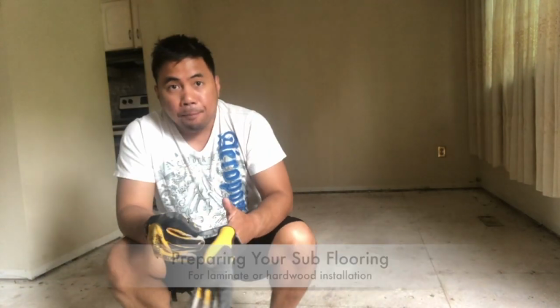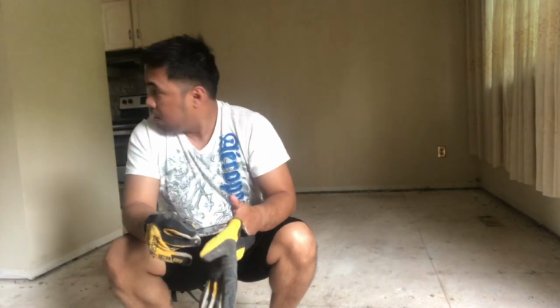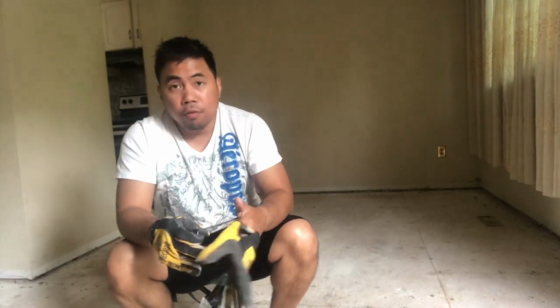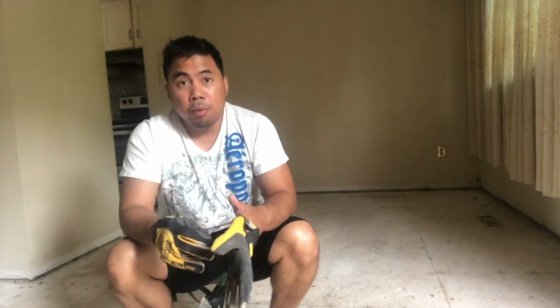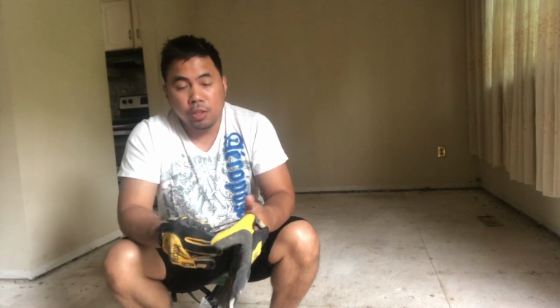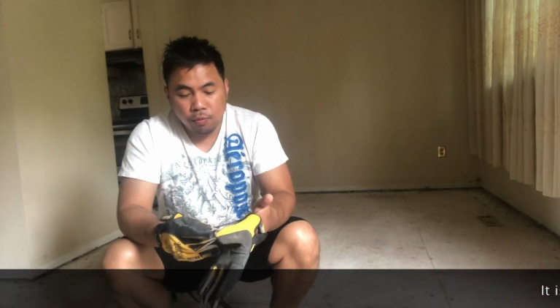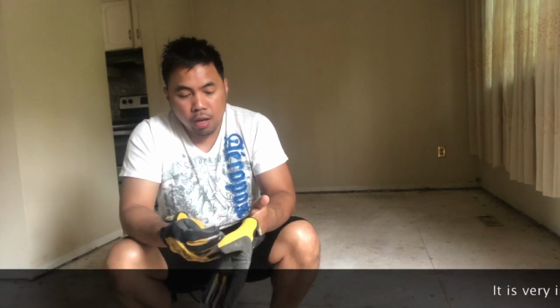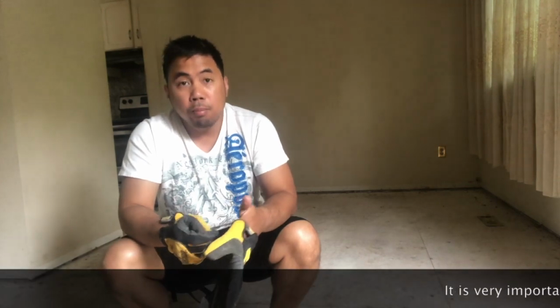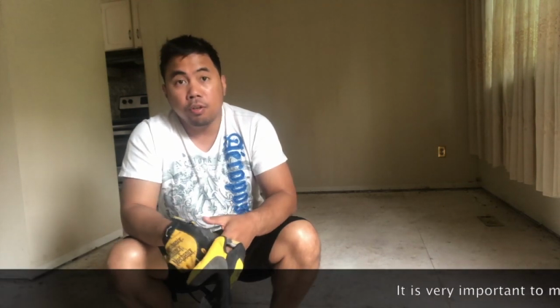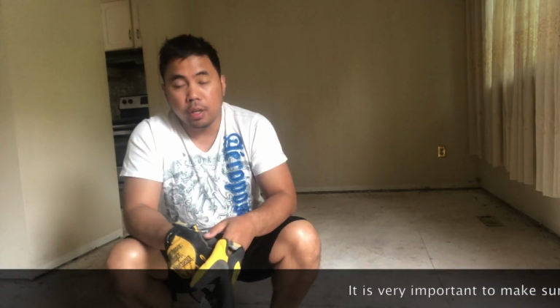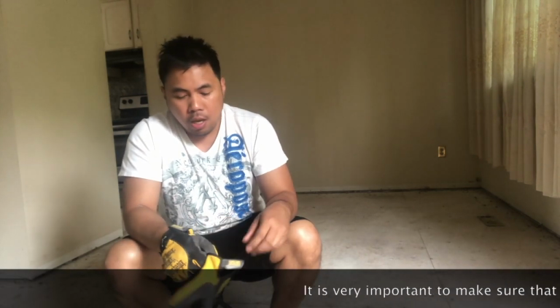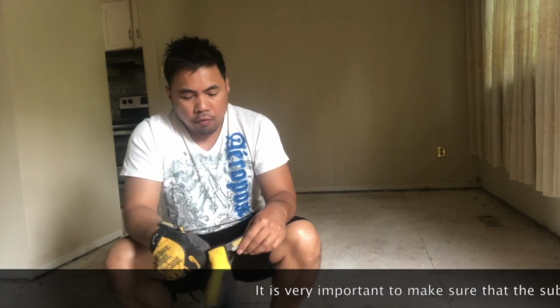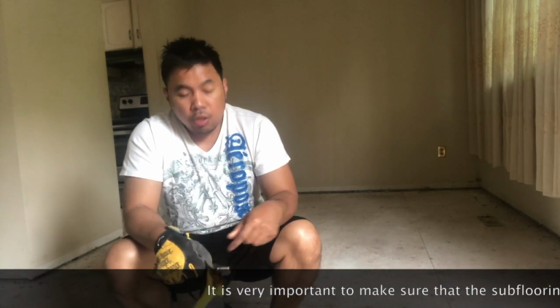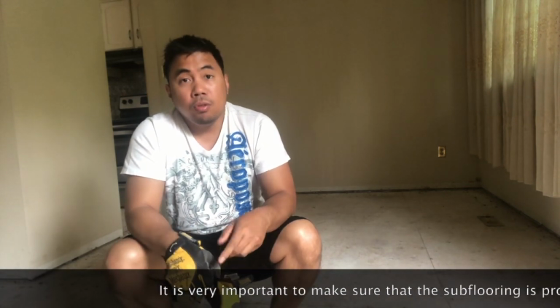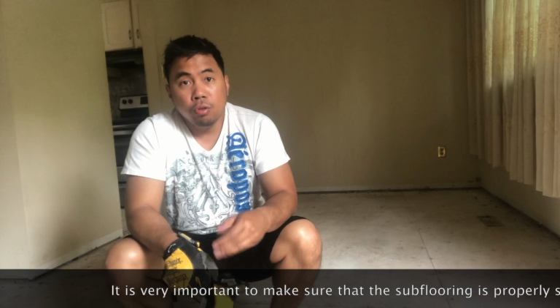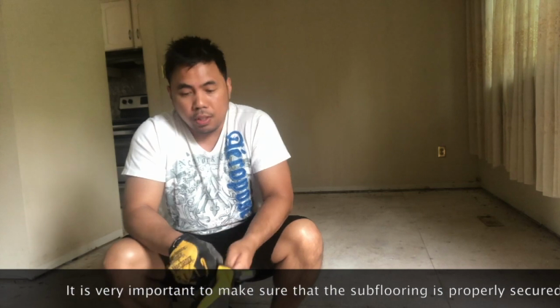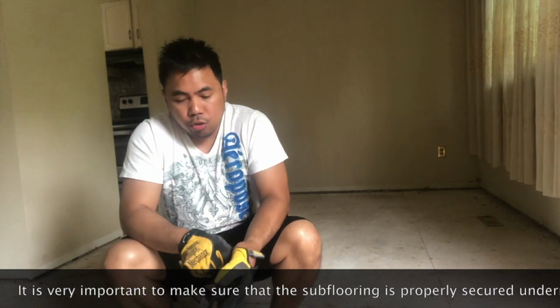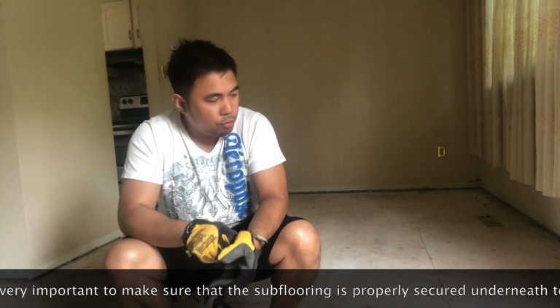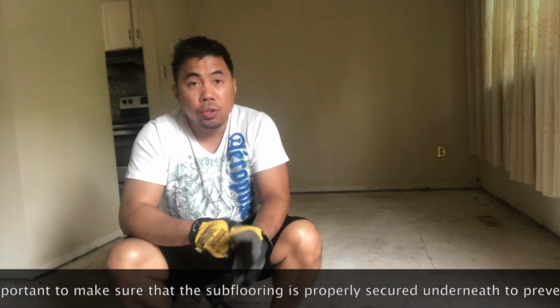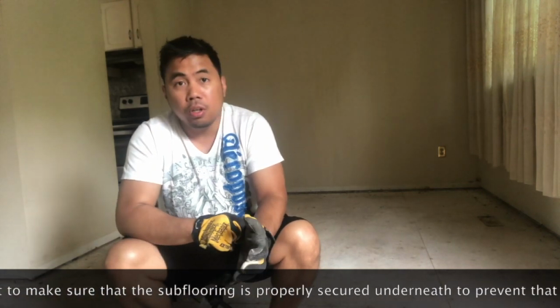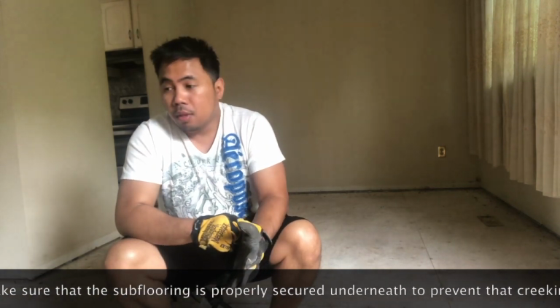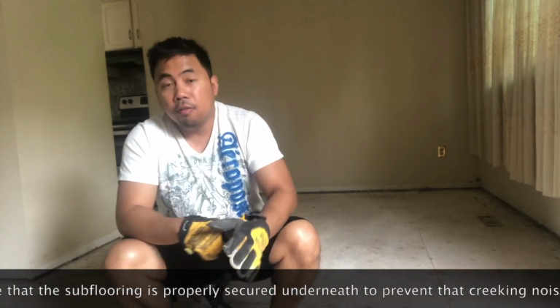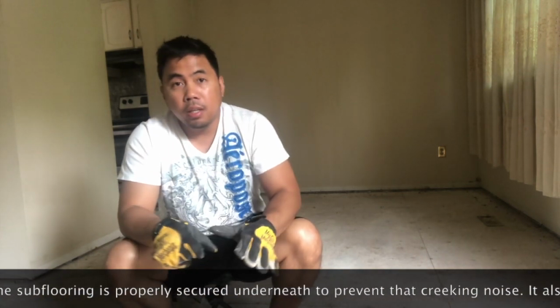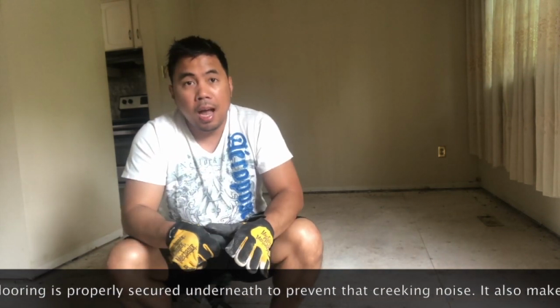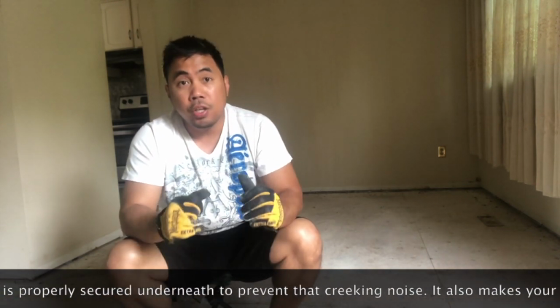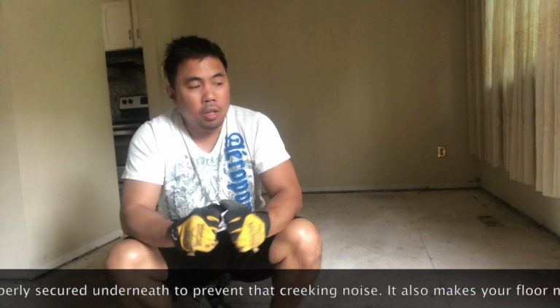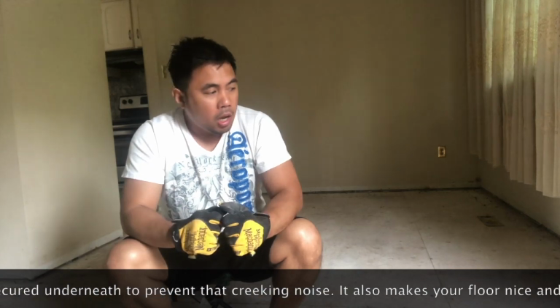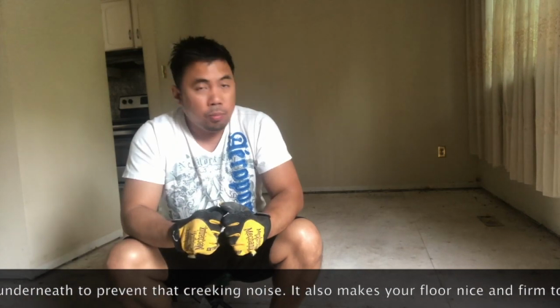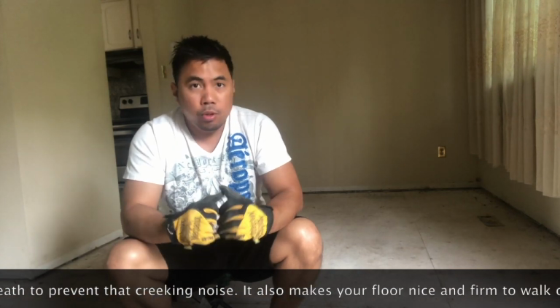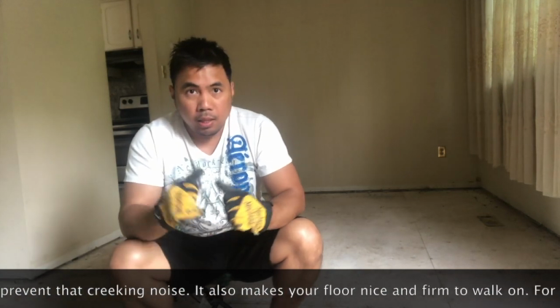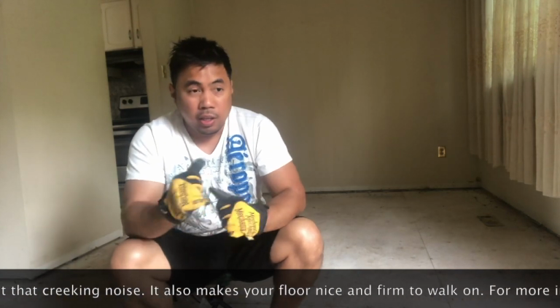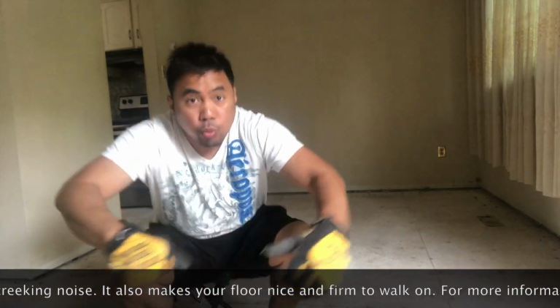For preparation before you put down your flooring, the first thing you have to do is make sure that your subflooring is actually secured to prevent creaking.